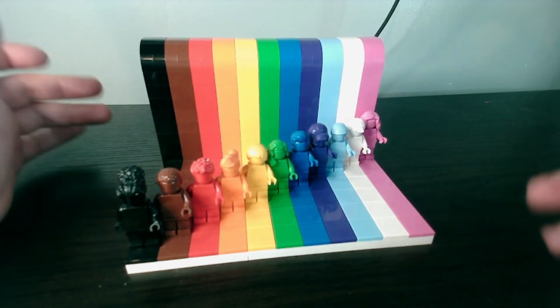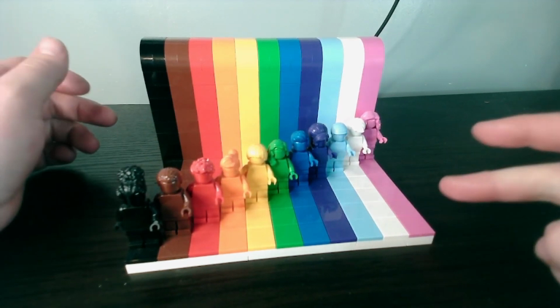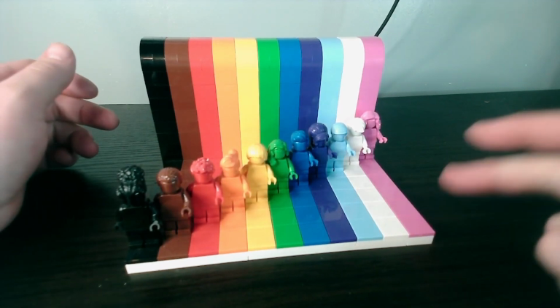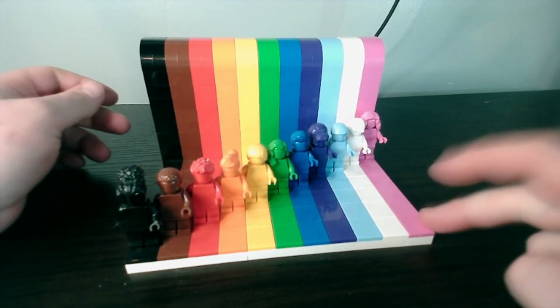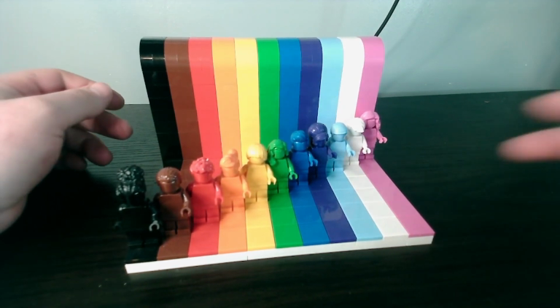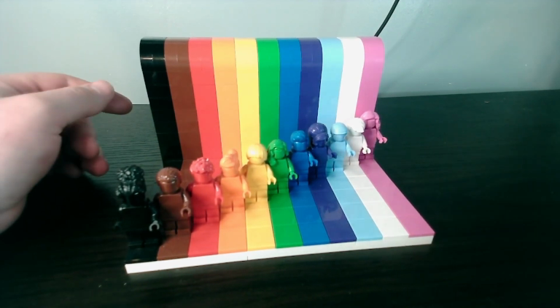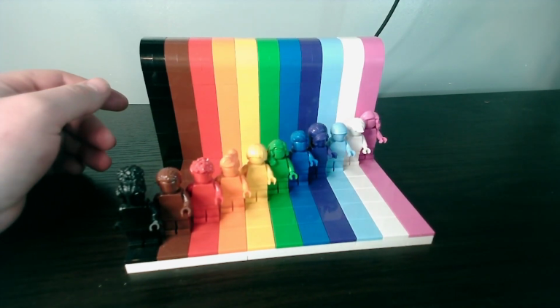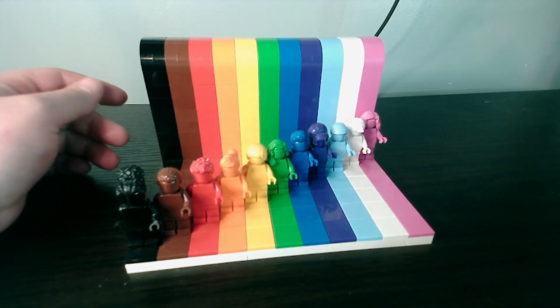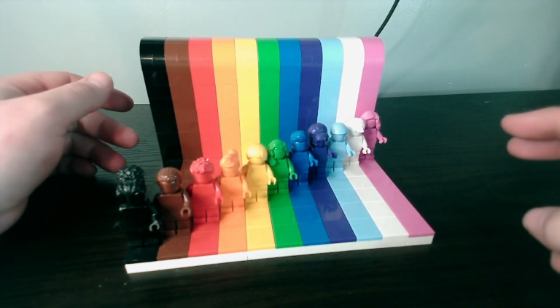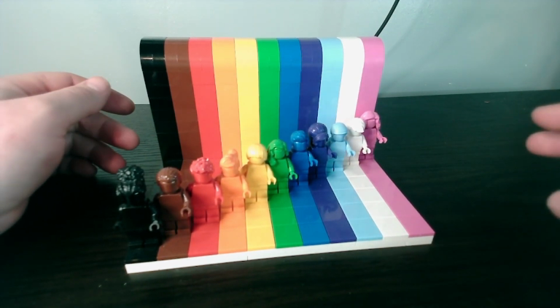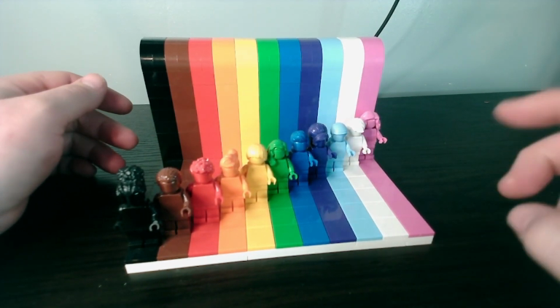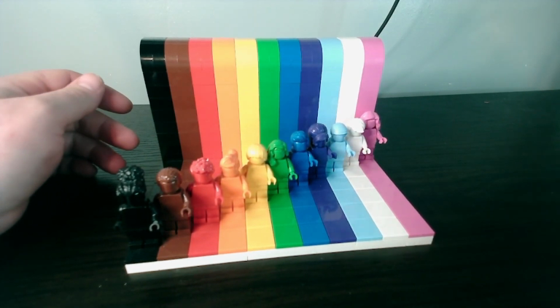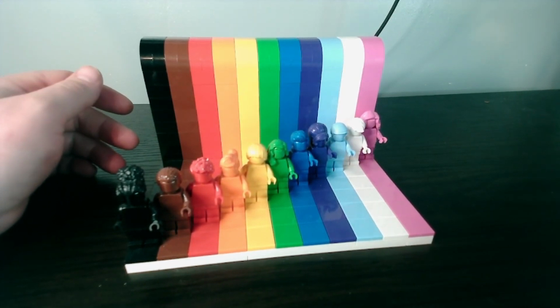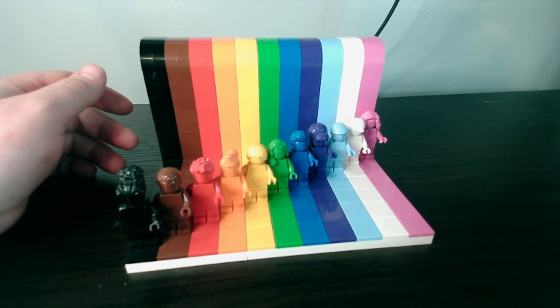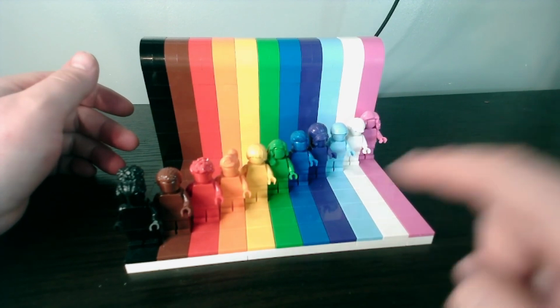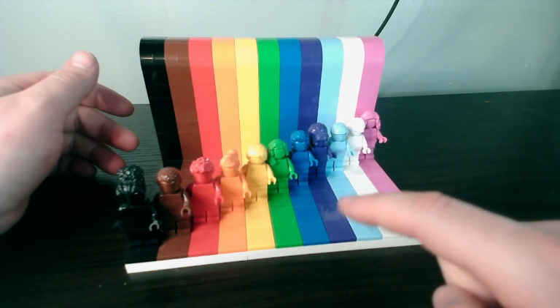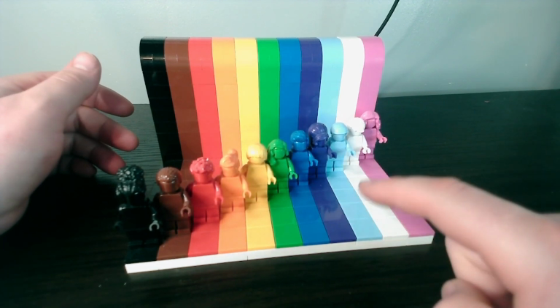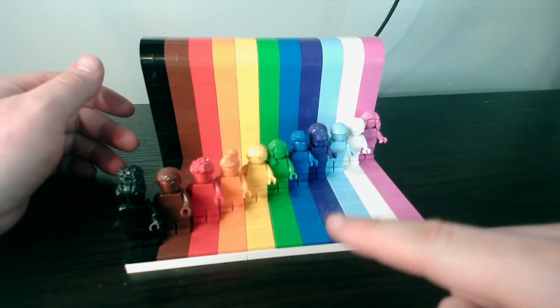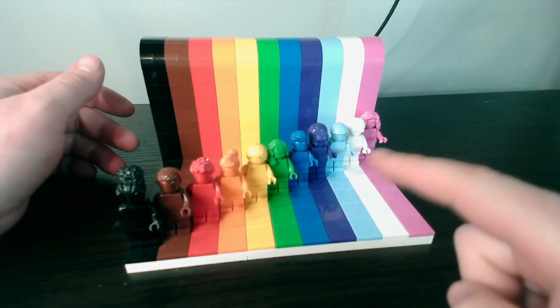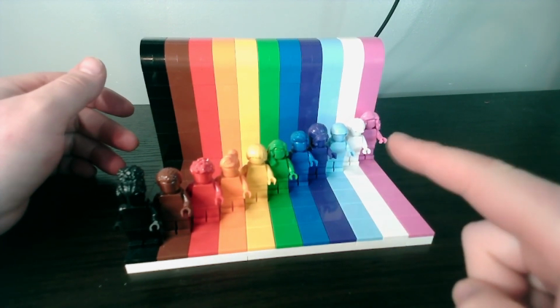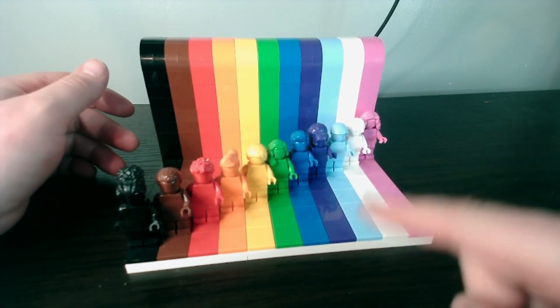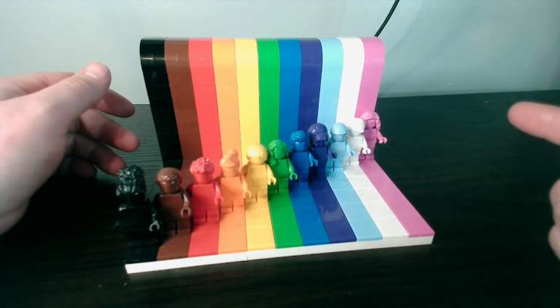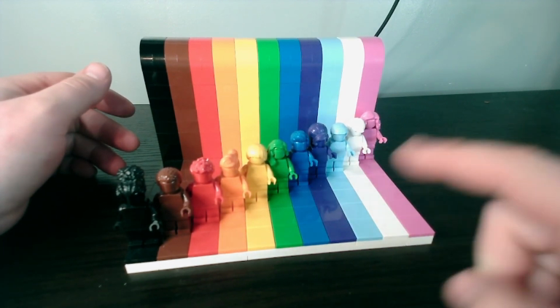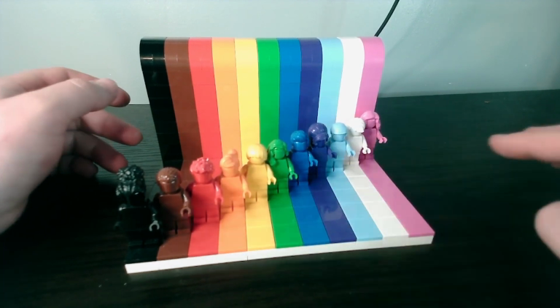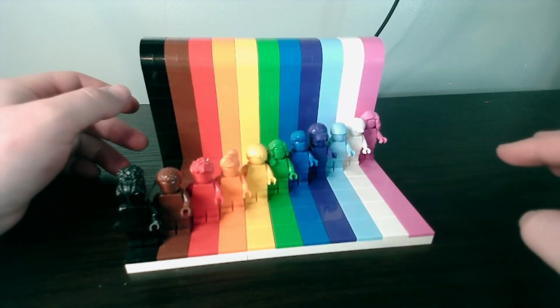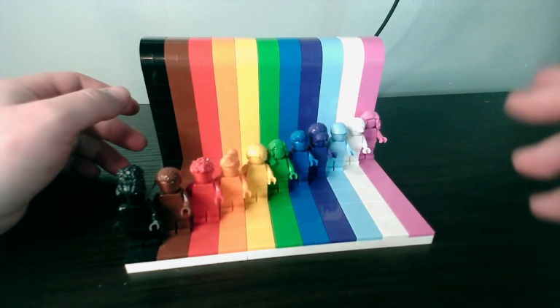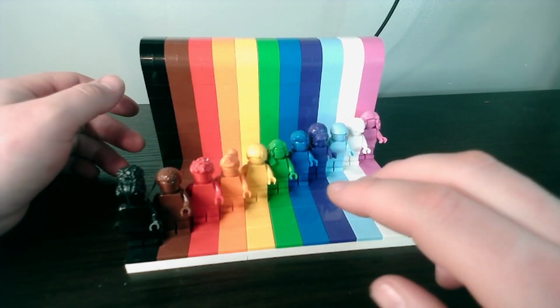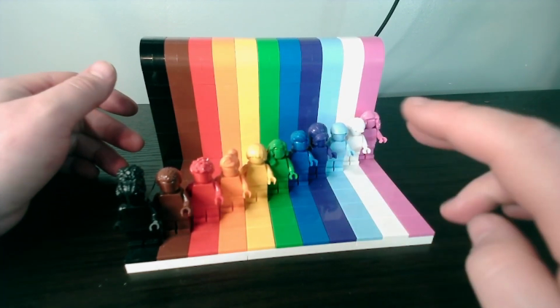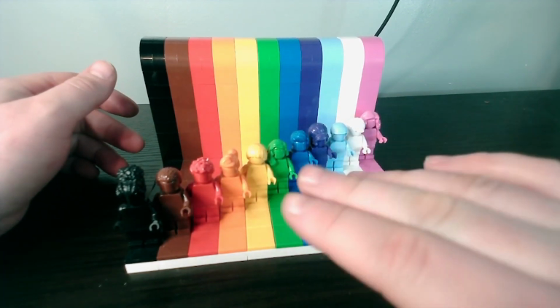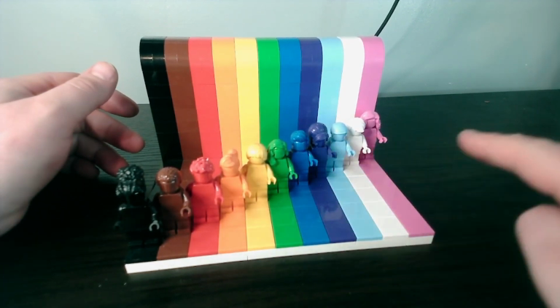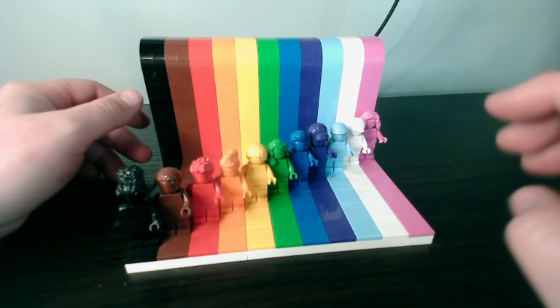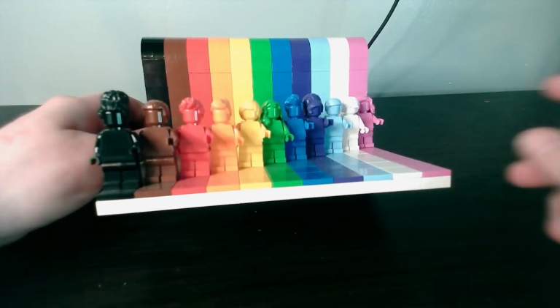I've got one built as this, and got one integrated into the city to have a rainbow row. All the minifigs are based — faces with yellow hands, not monochrome — but all the hair pieces are the same colour.